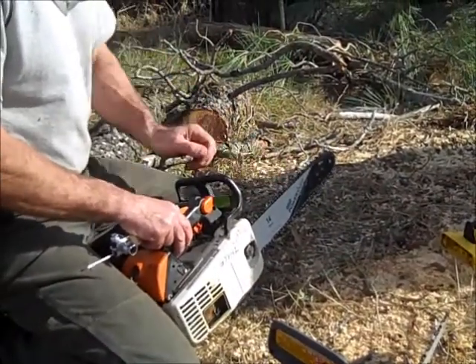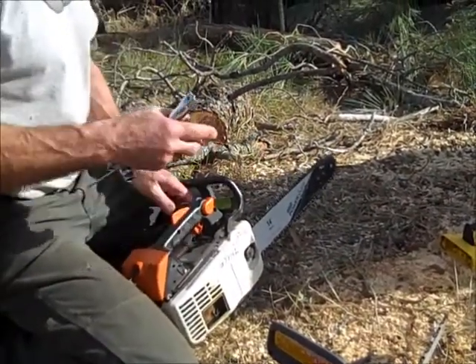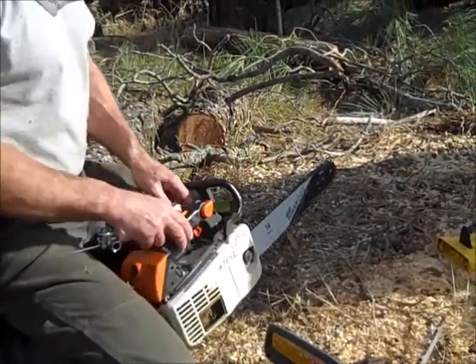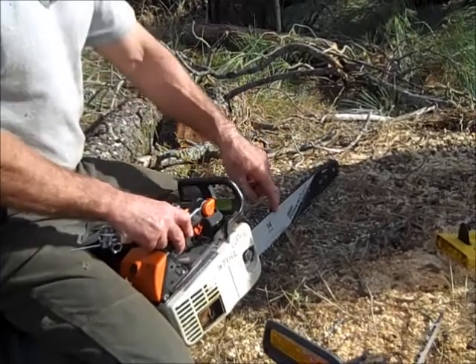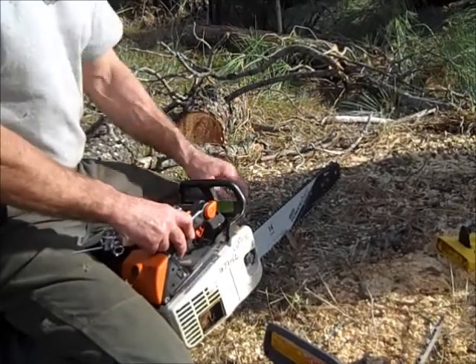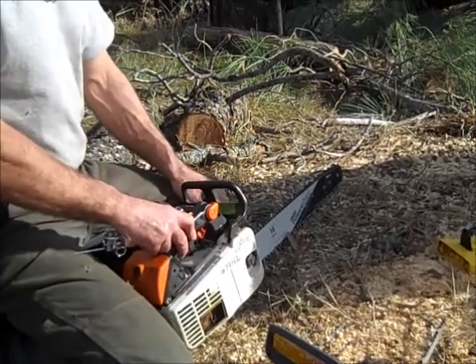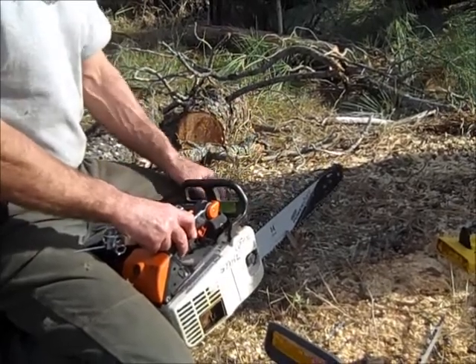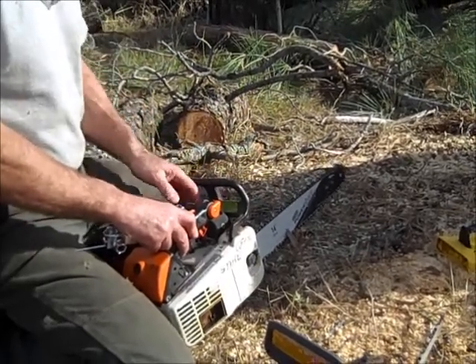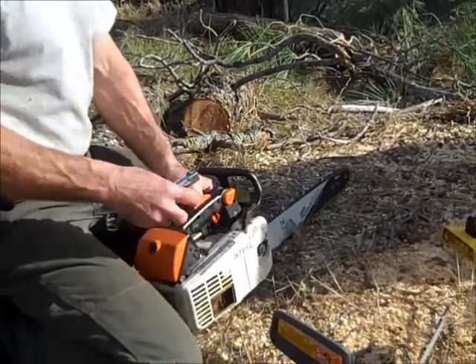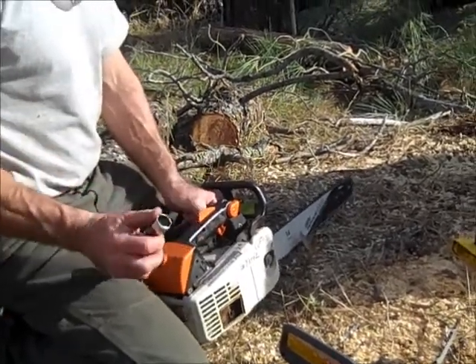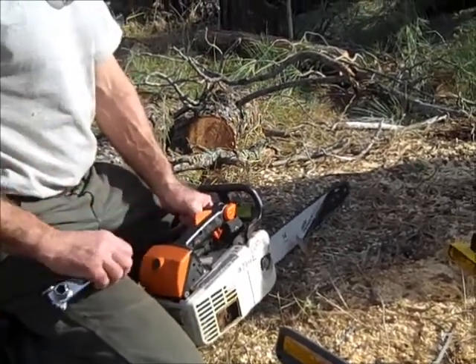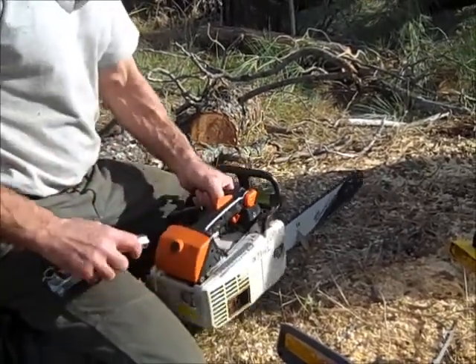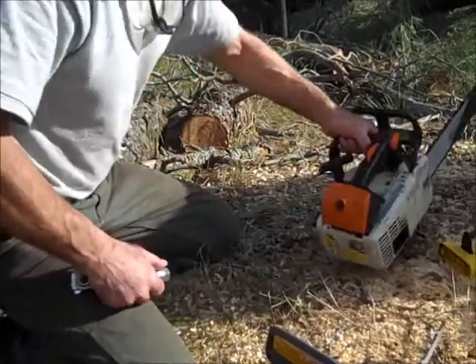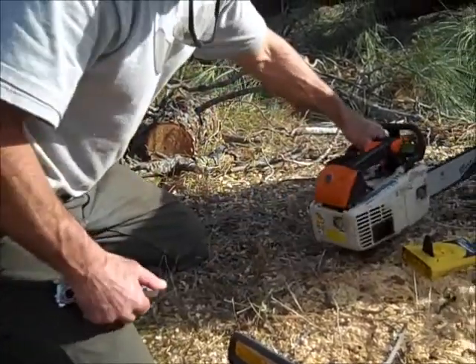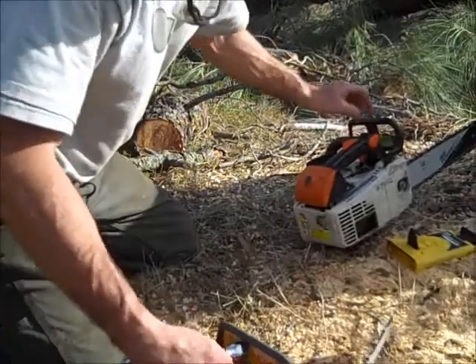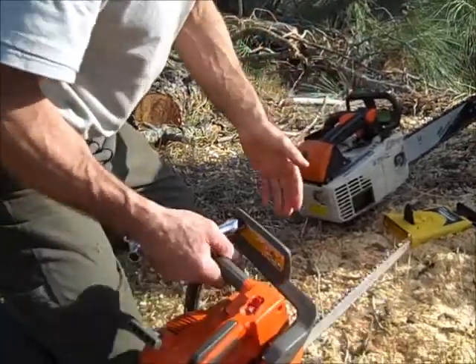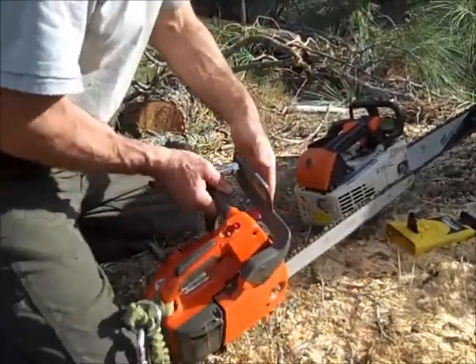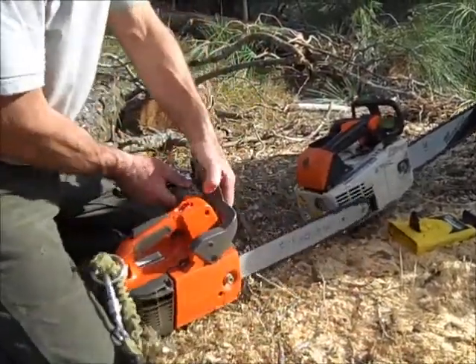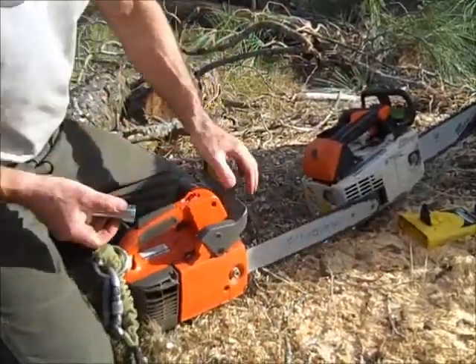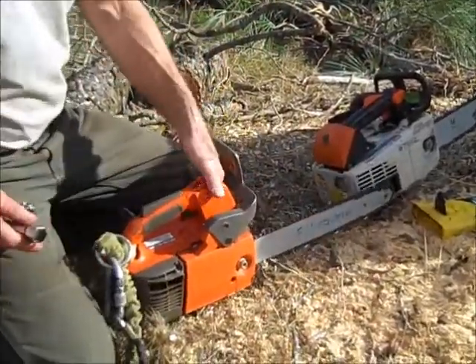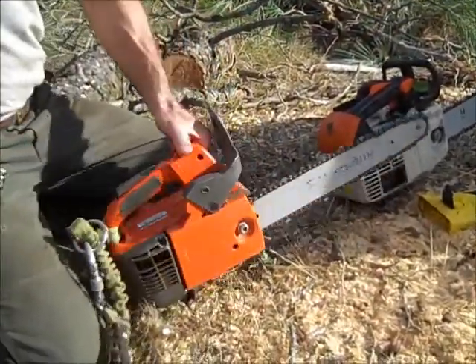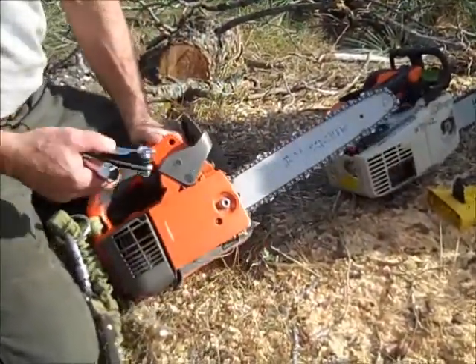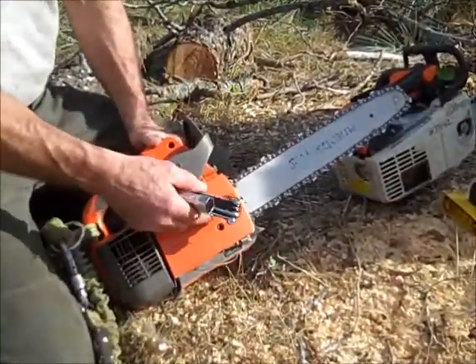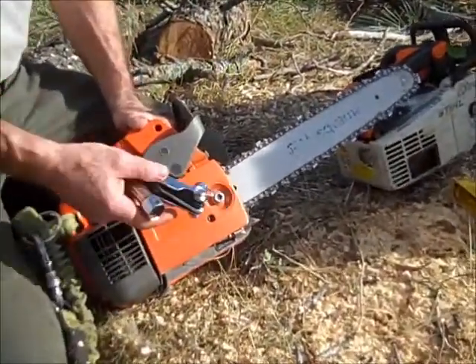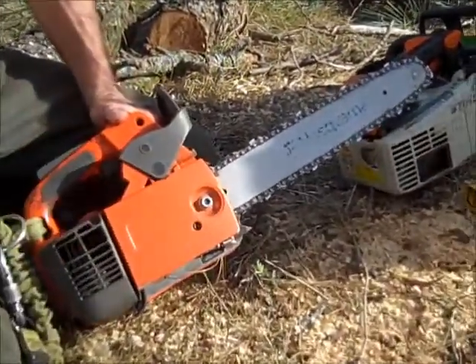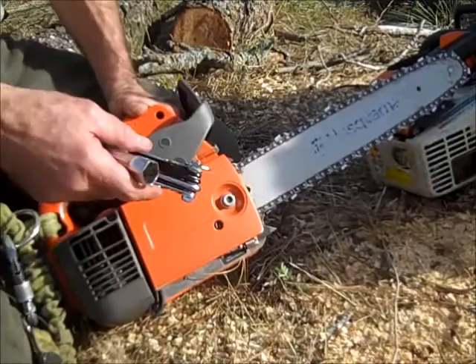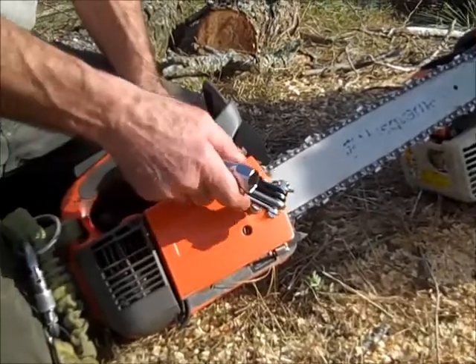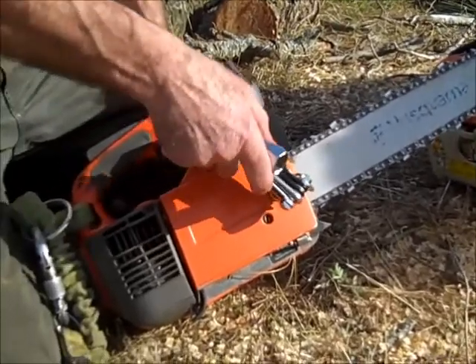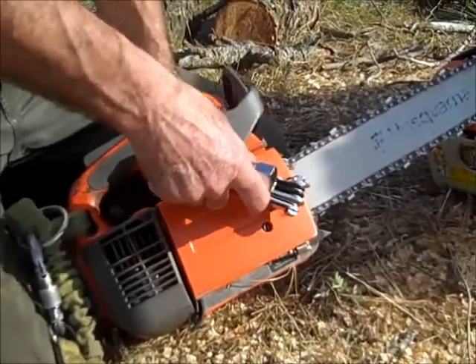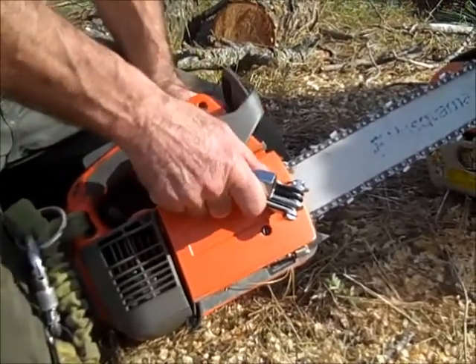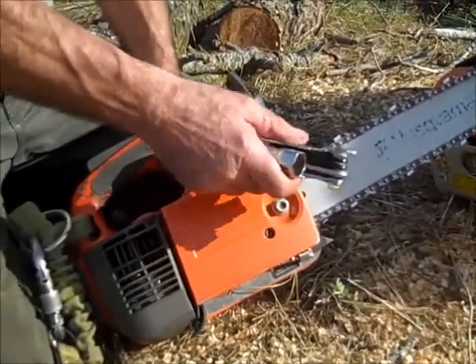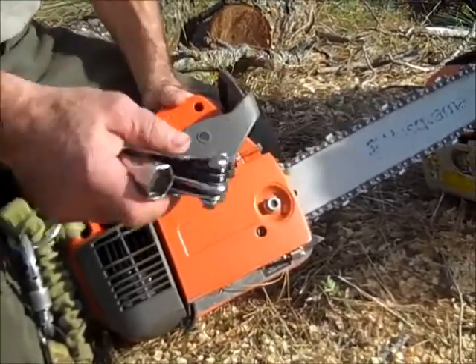Tighten it up with the top saw. Make sure it's oiling well. Next, I'll come over here to the Husqvarna to show you about the power head. It's a different brand saw, but same thing — this is a 13, so I'd use the other socket to work on the chain and cutting system.